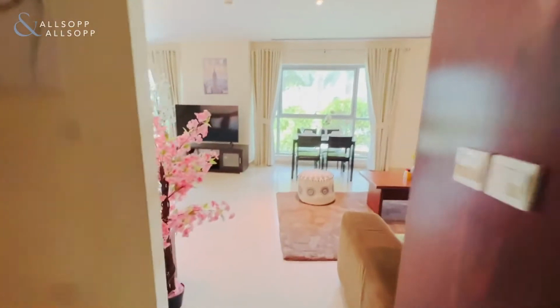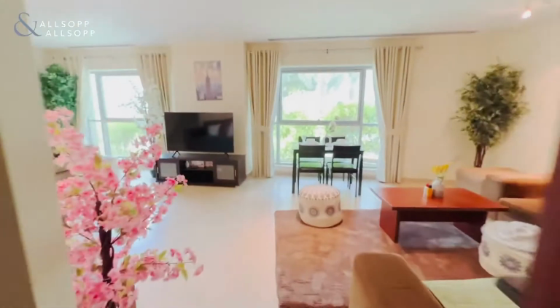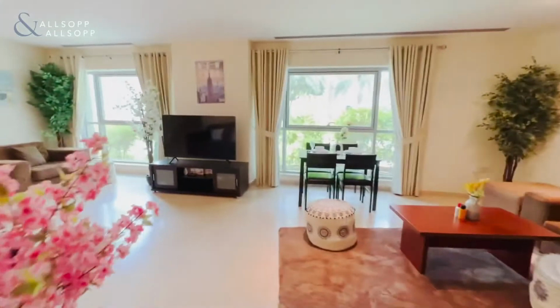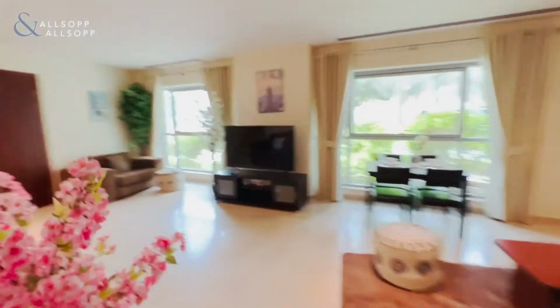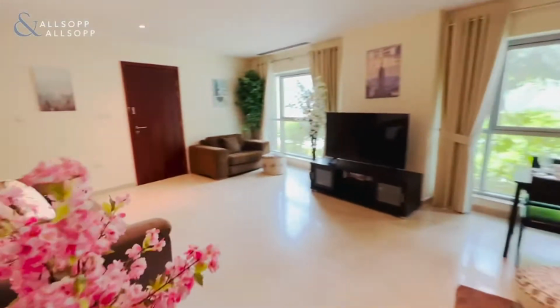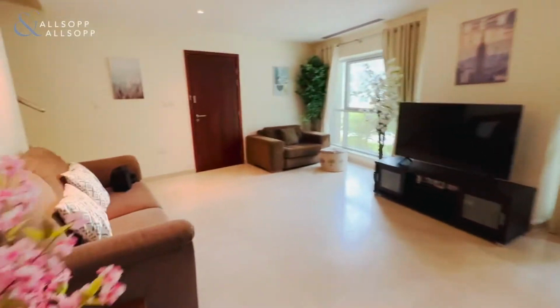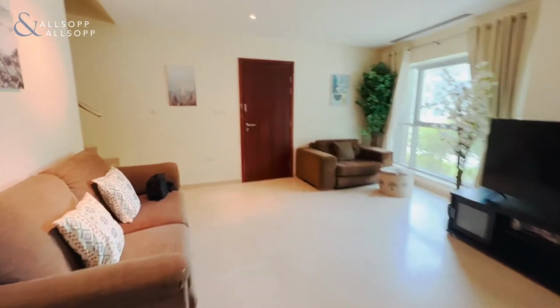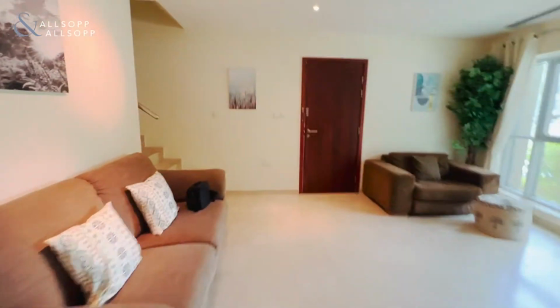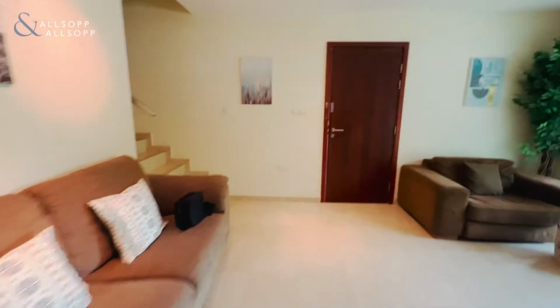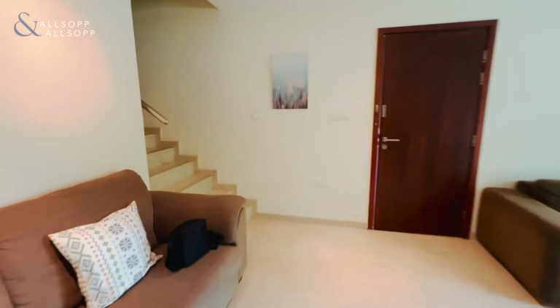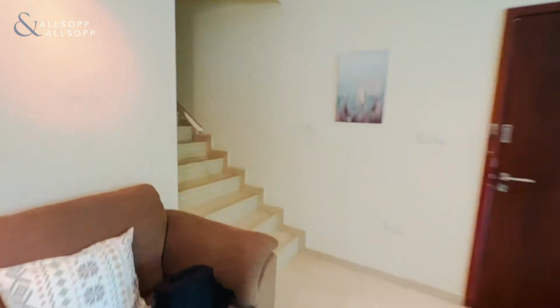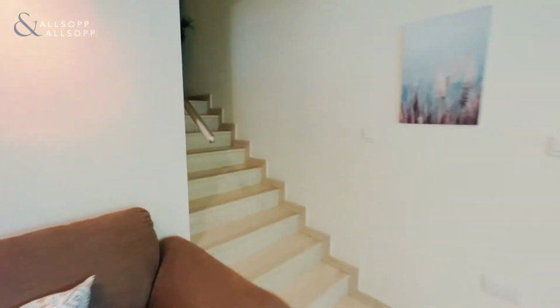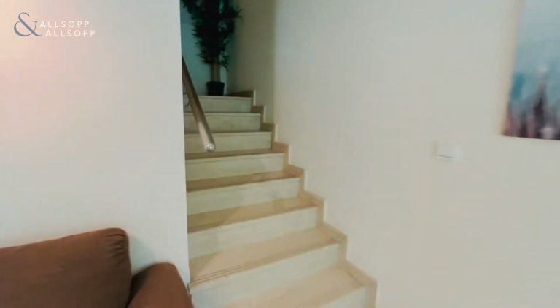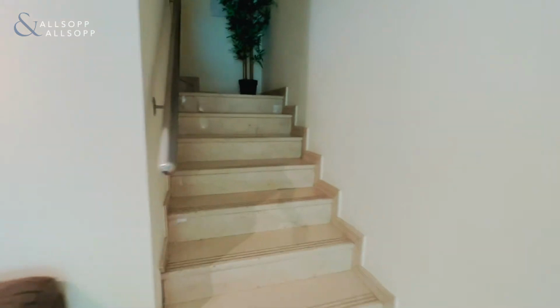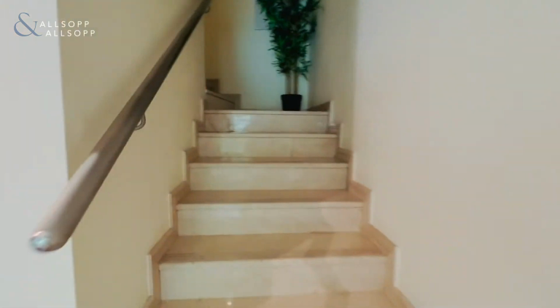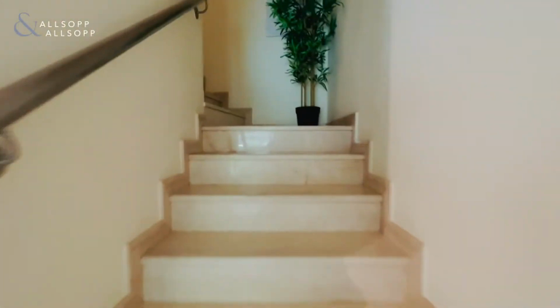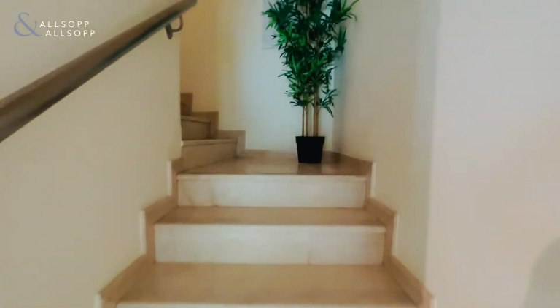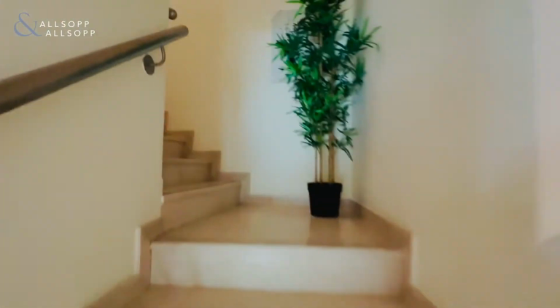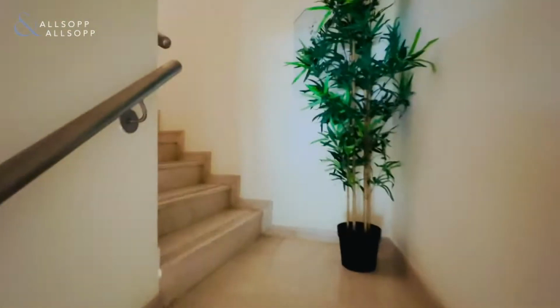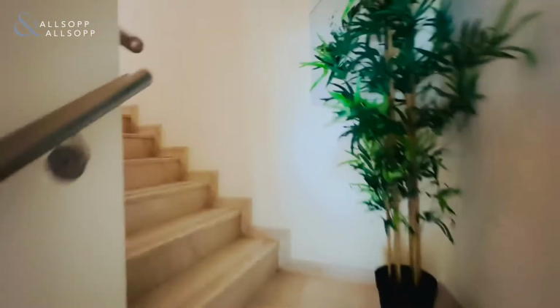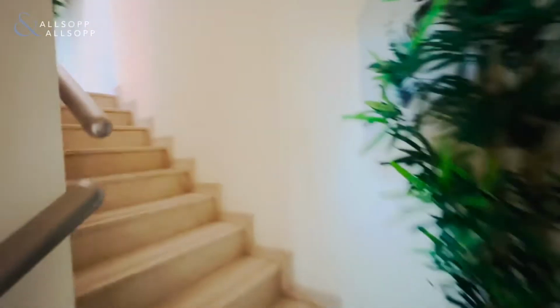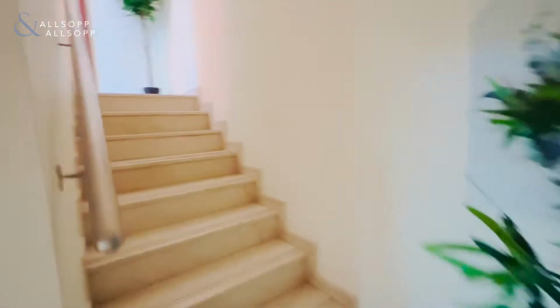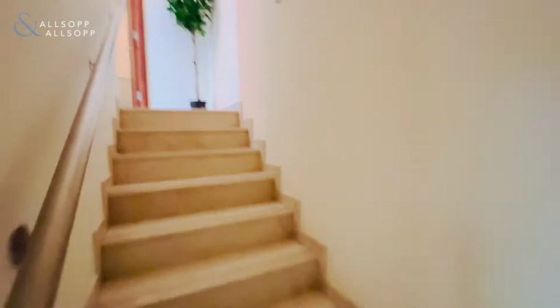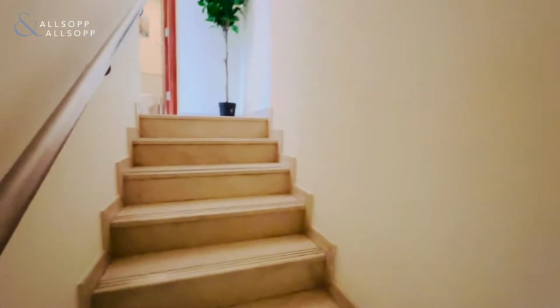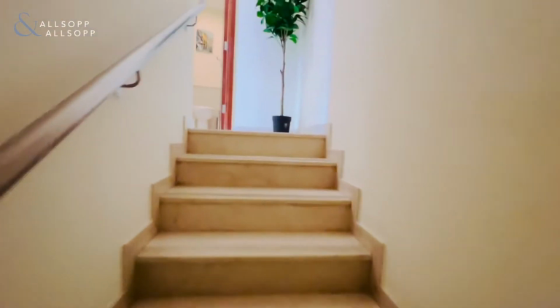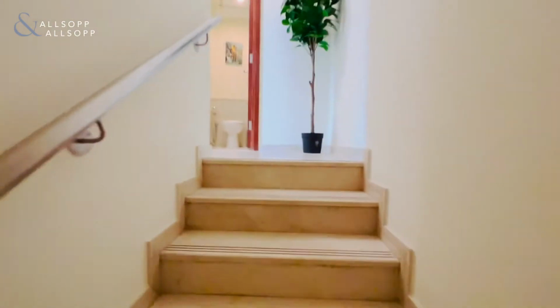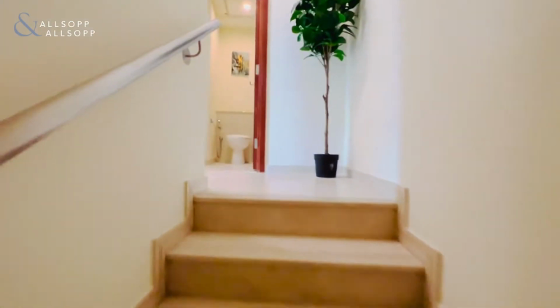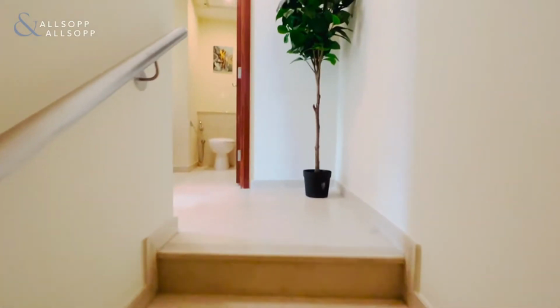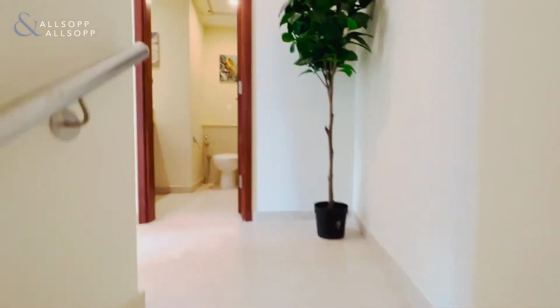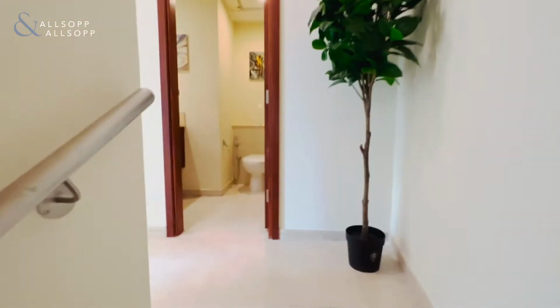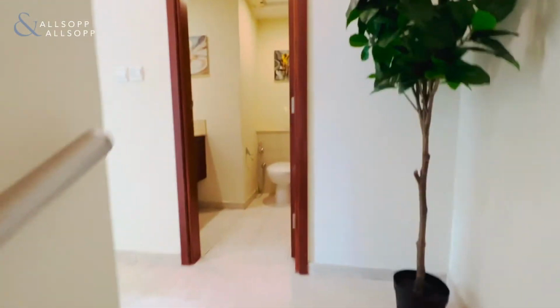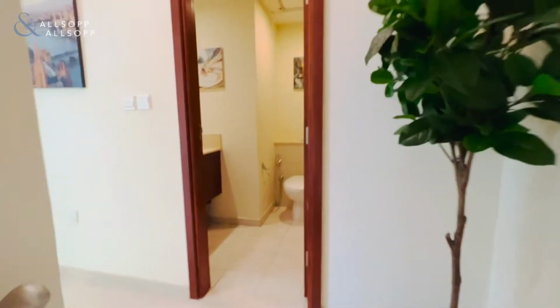If you walk back through, we'll go upstairs. This apartment has its own private entrance as well, so no lobbies to go through — direct access.